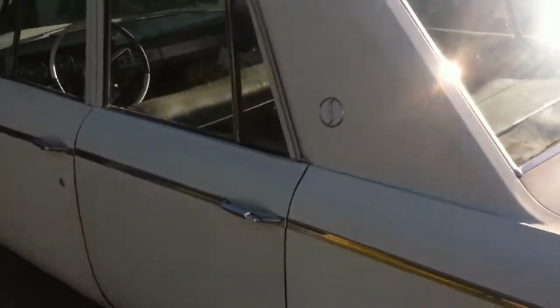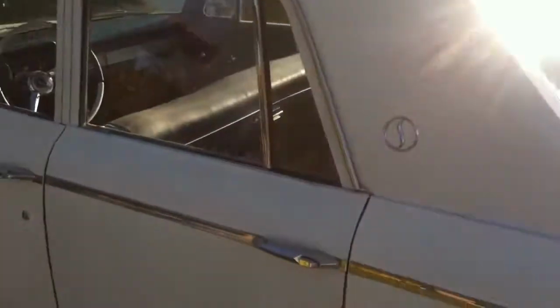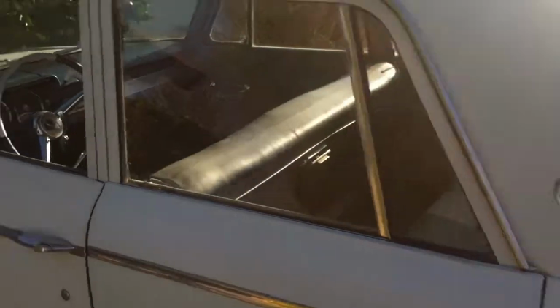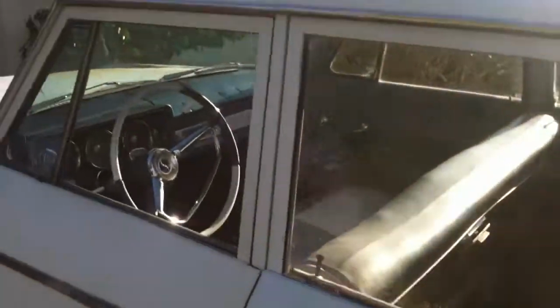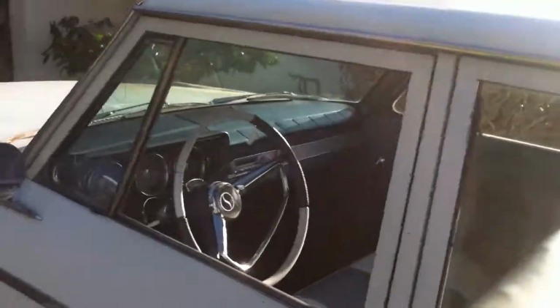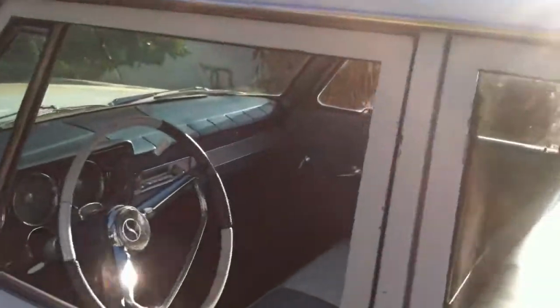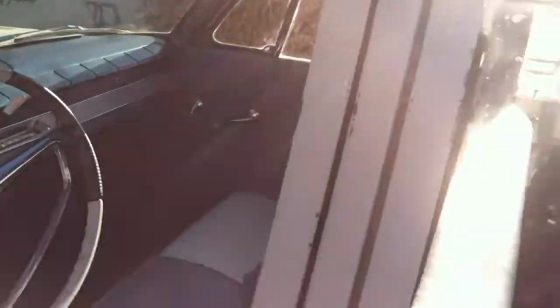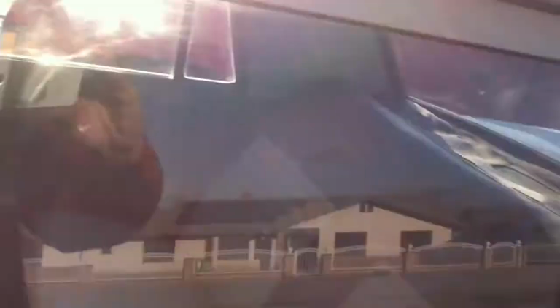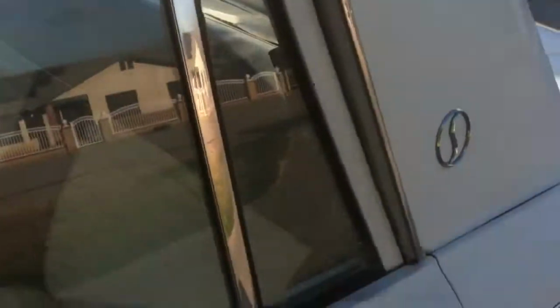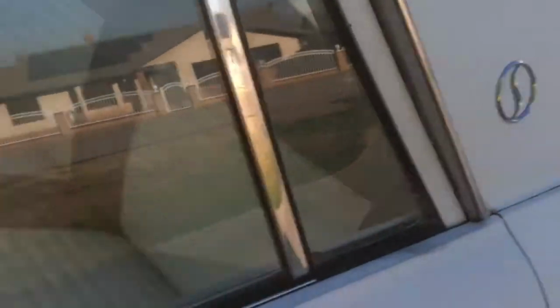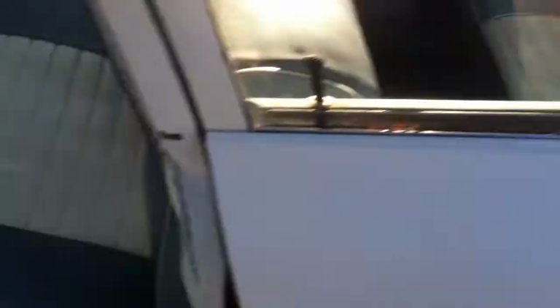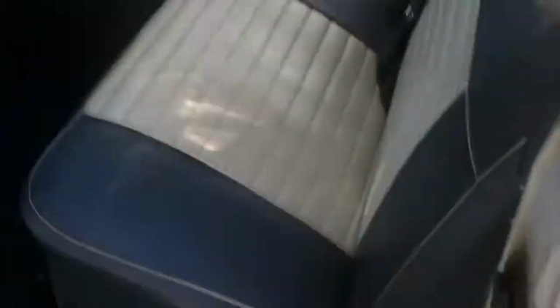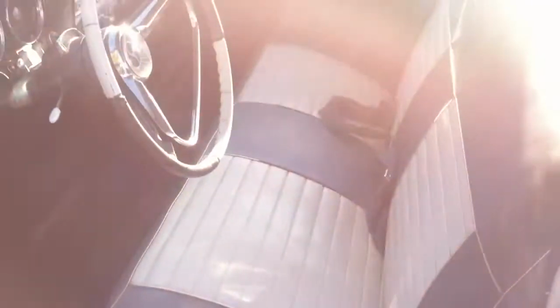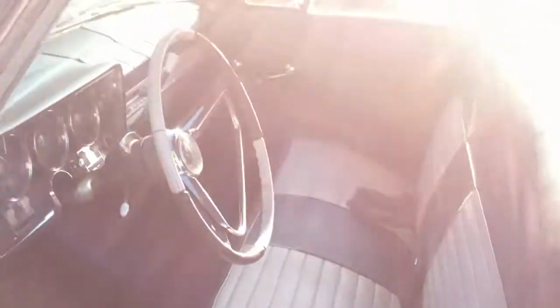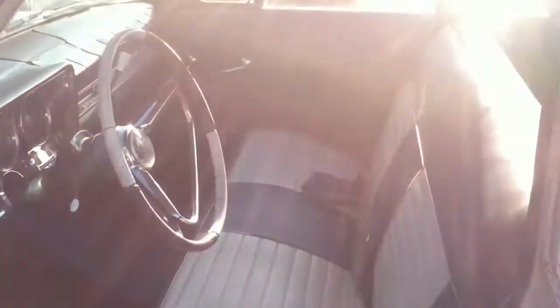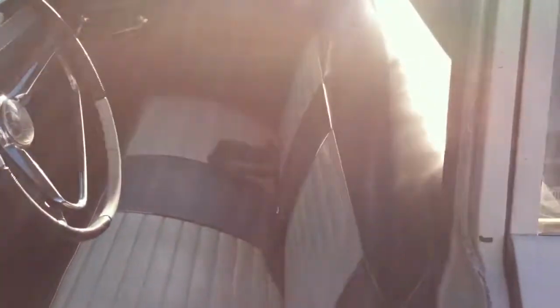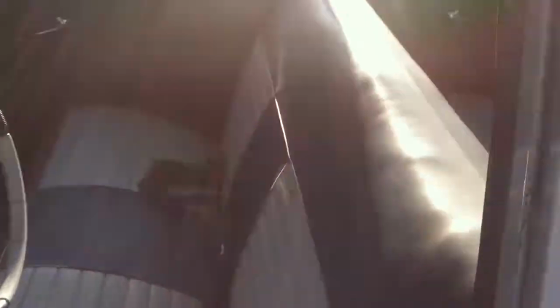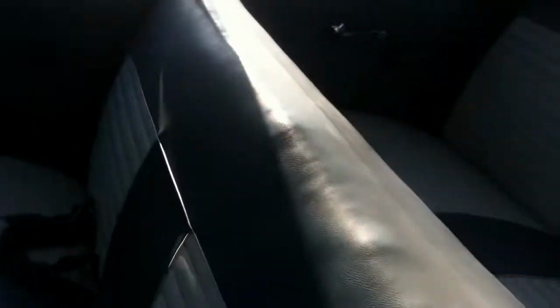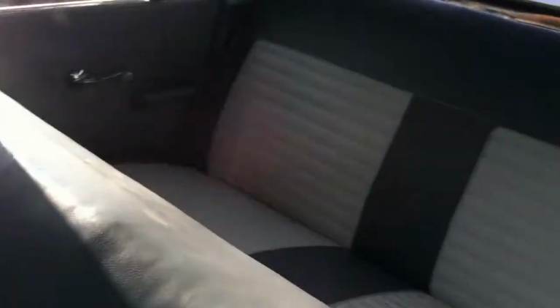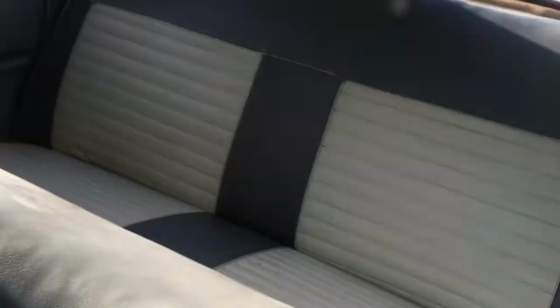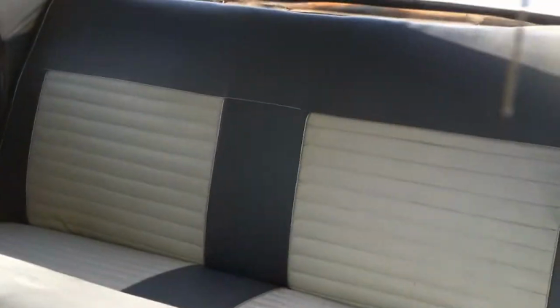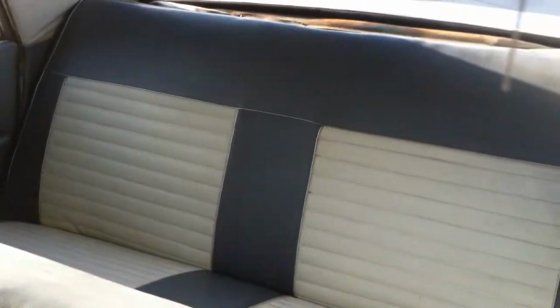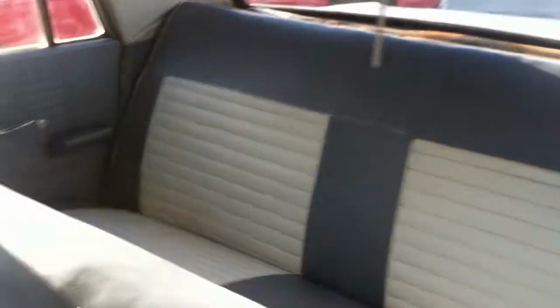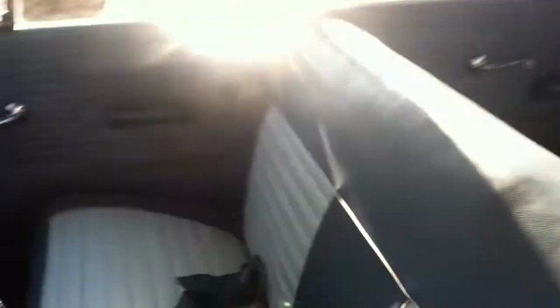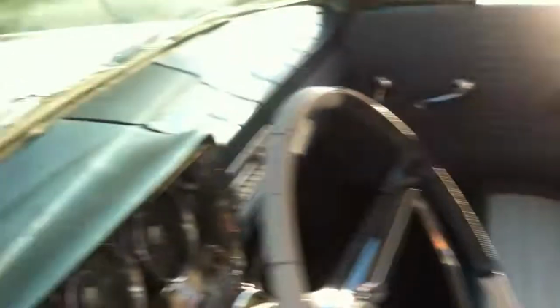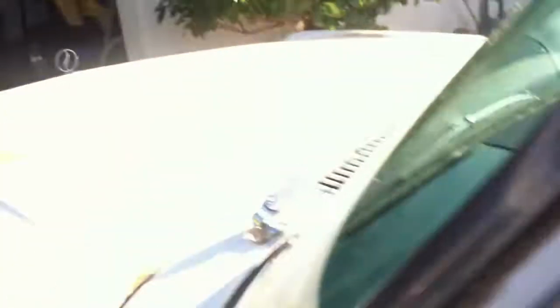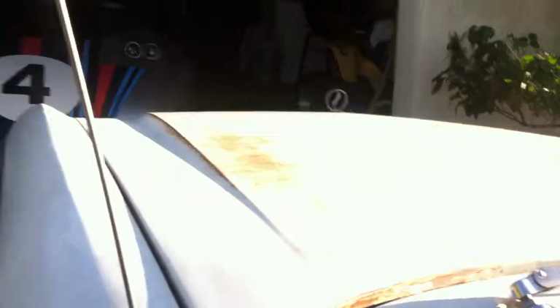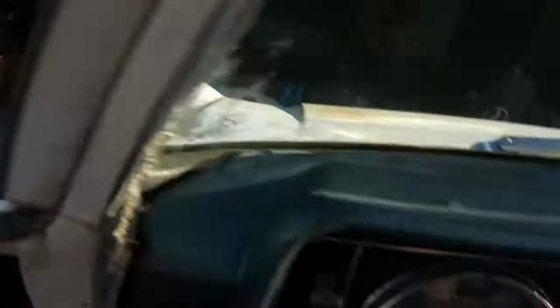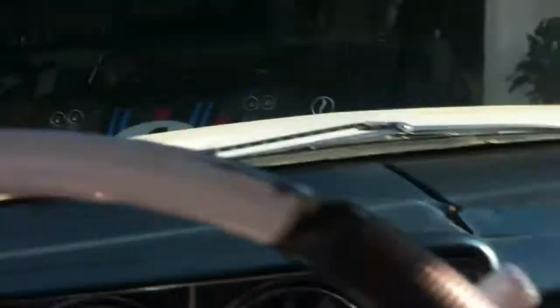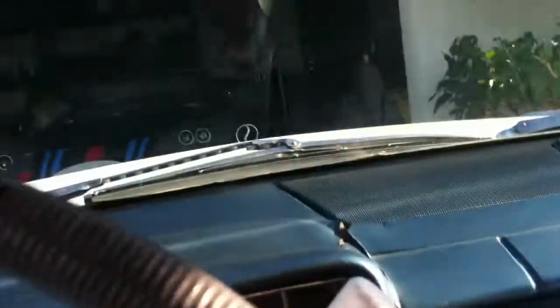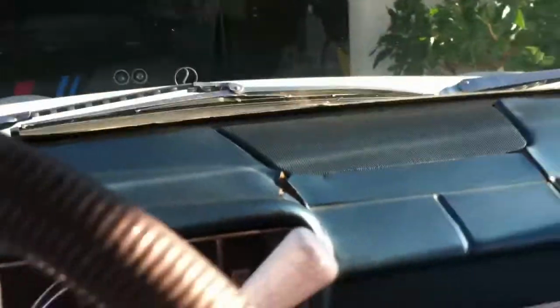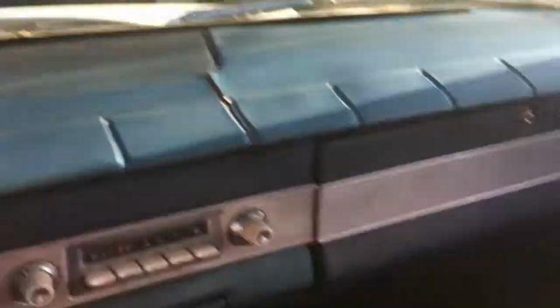I'm going to take this bad boy for a little start and cruise. Right now I'm filming right into the sun, horrible. Let's see if she'll start. I started it earlier.